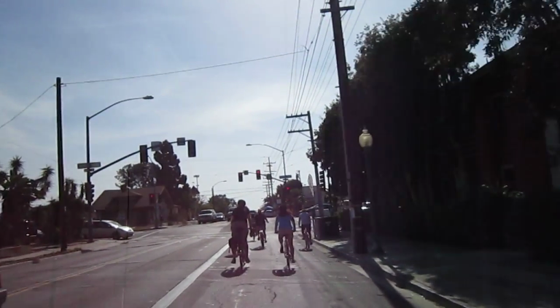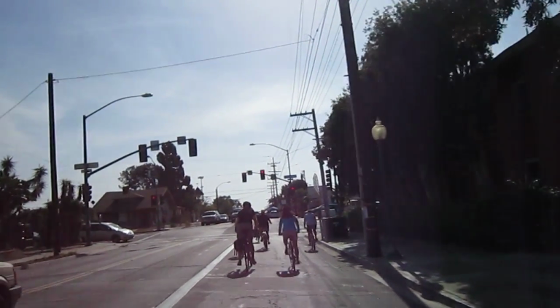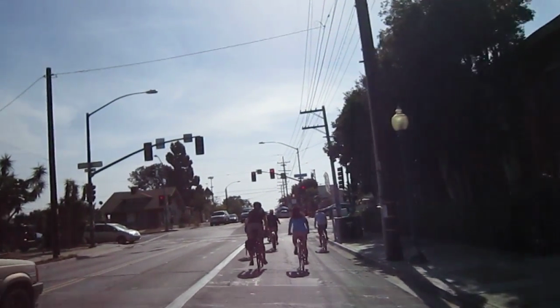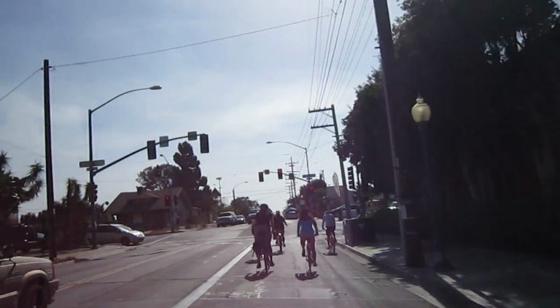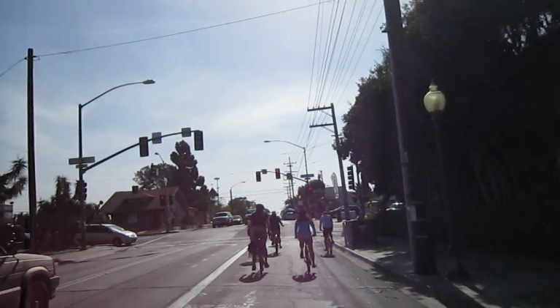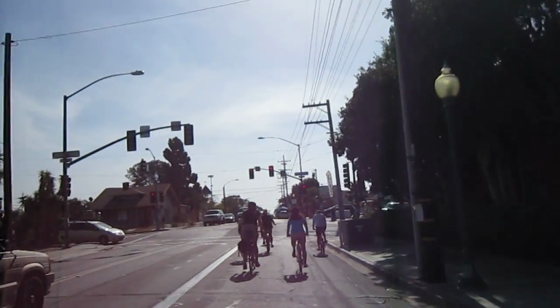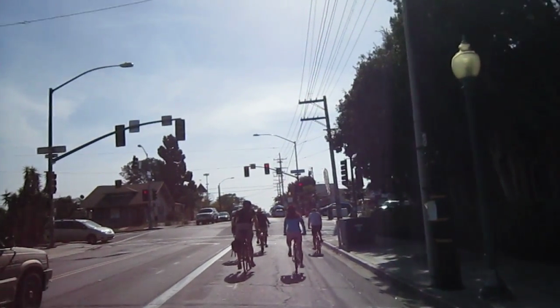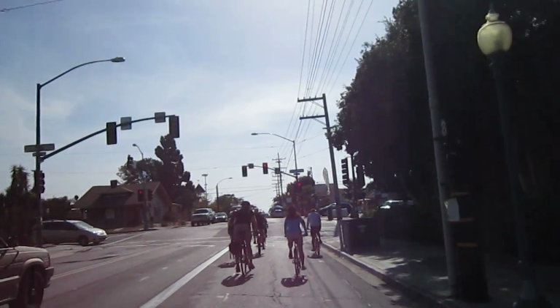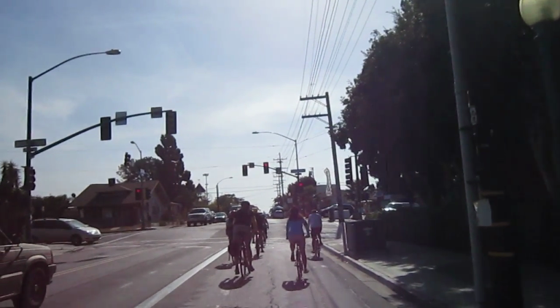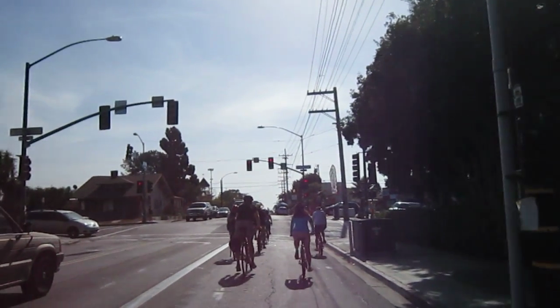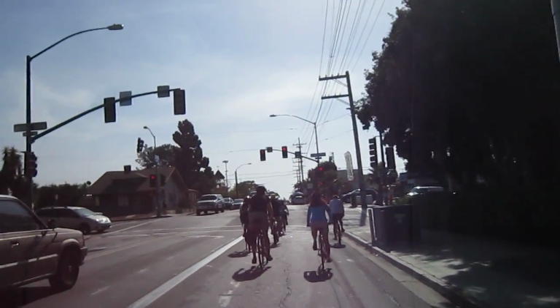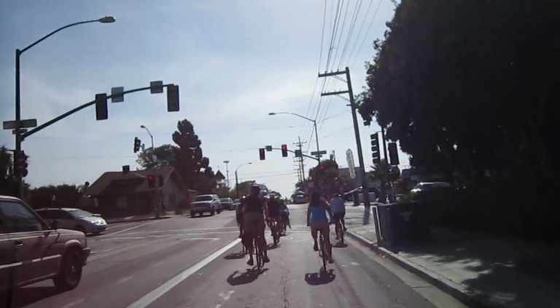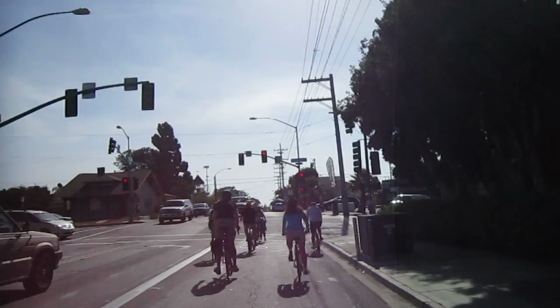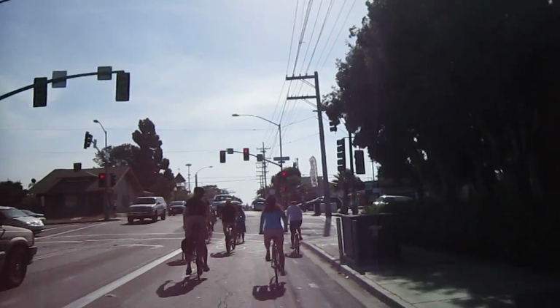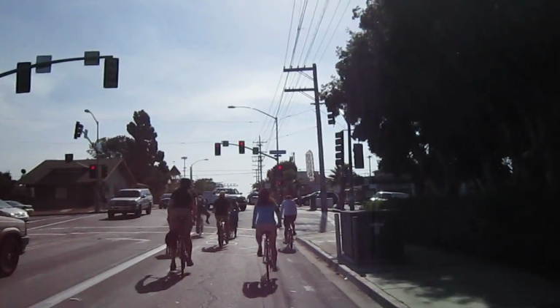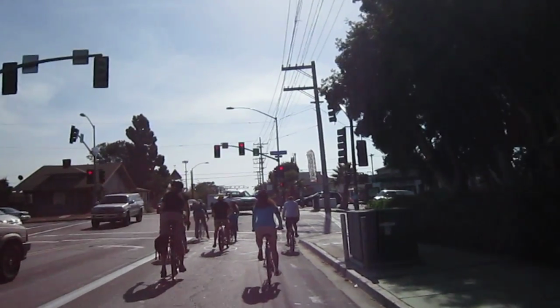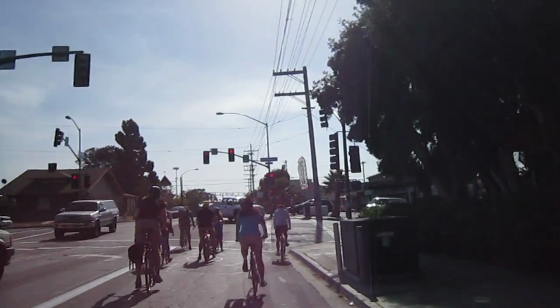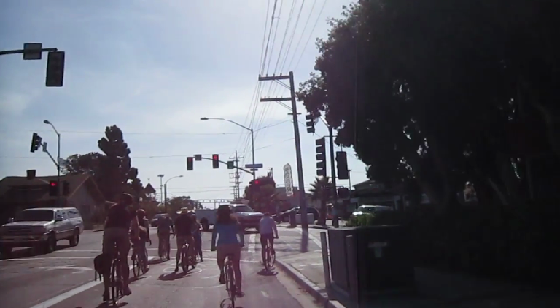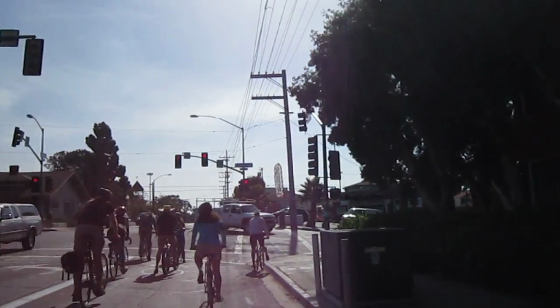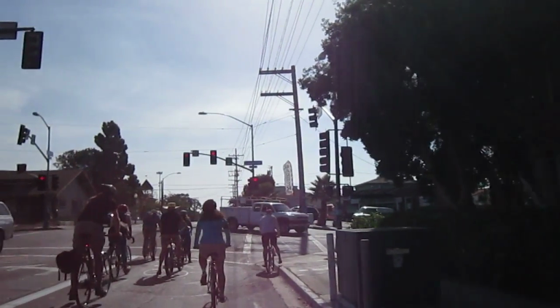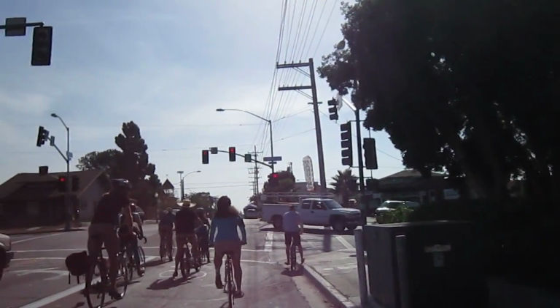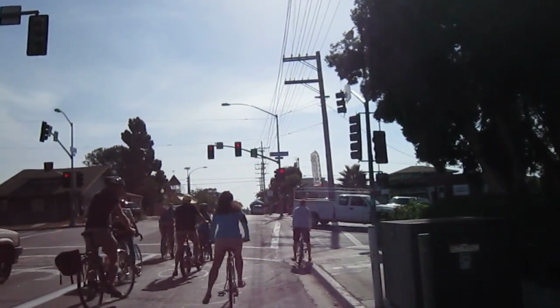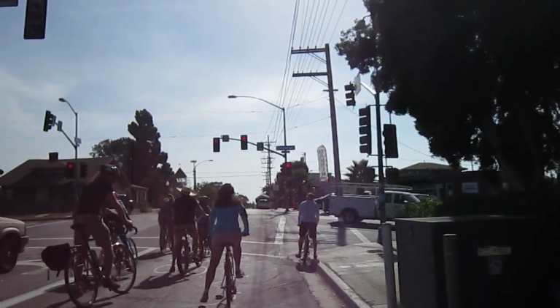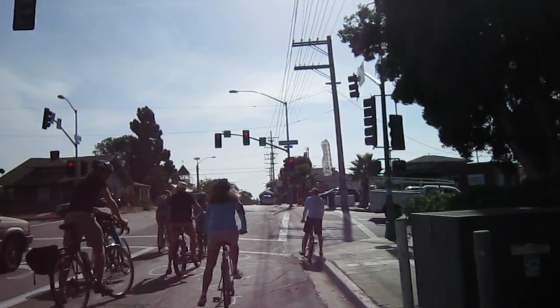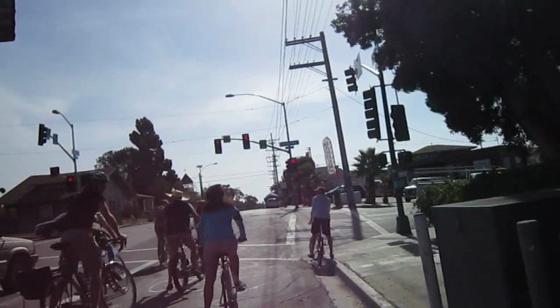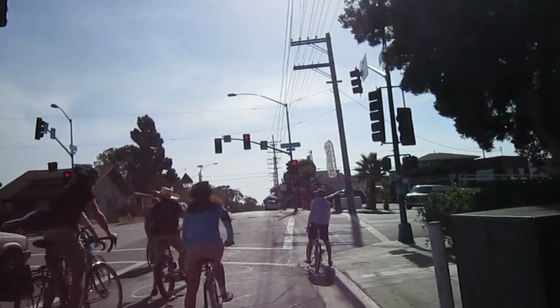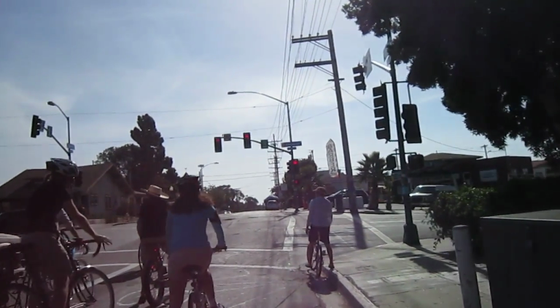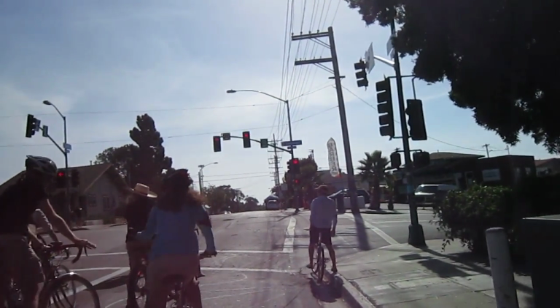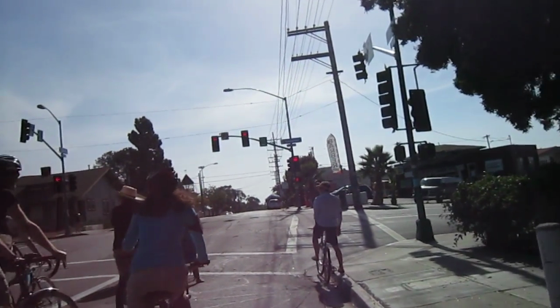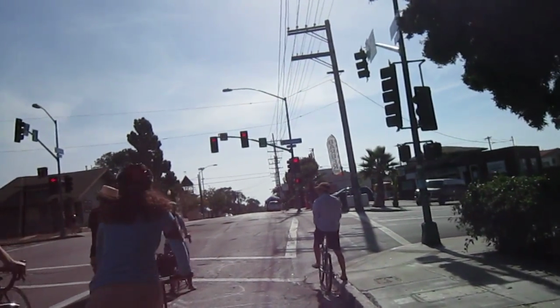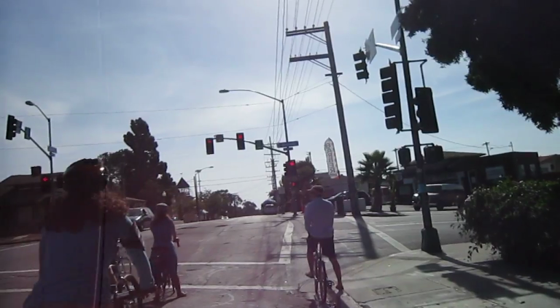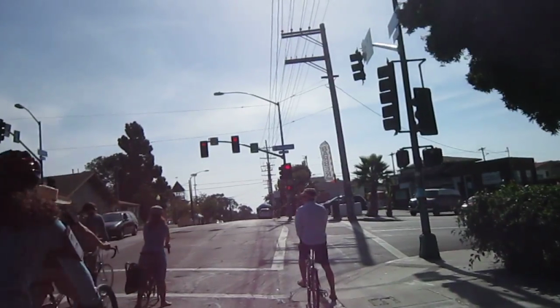Catching up at a red light back on Broadway. We're on Broadway for quite a while, but we're east — Broadway goes right through downtown San Diego, so we missed that part.